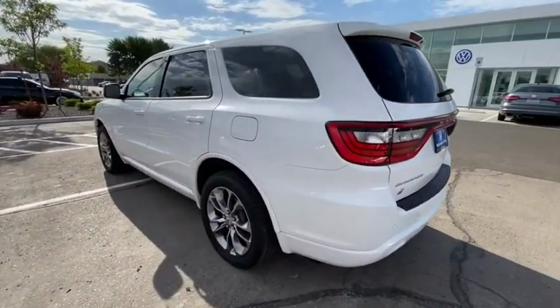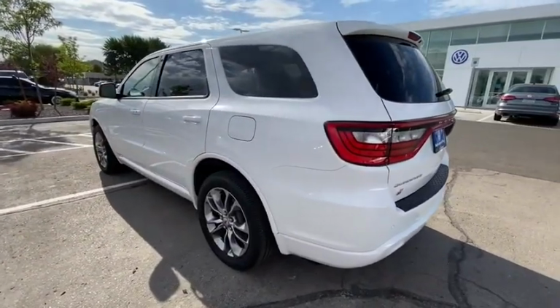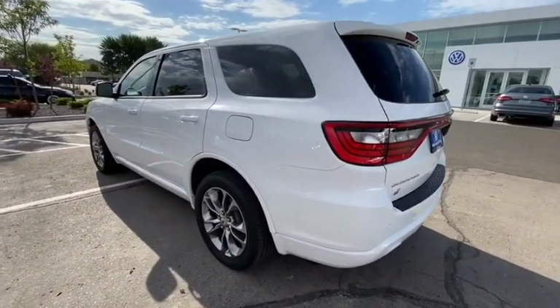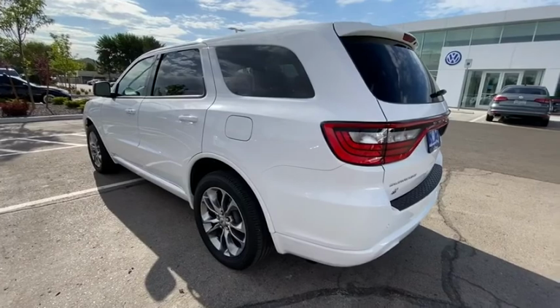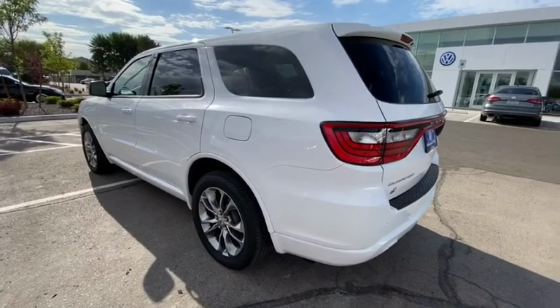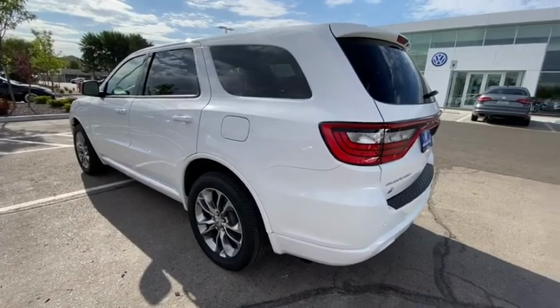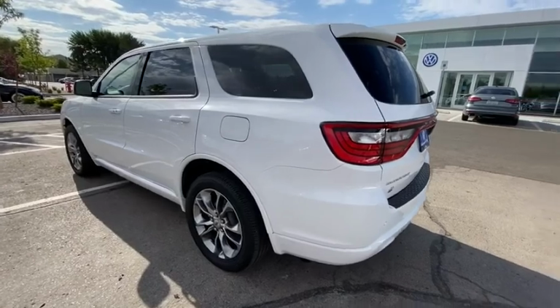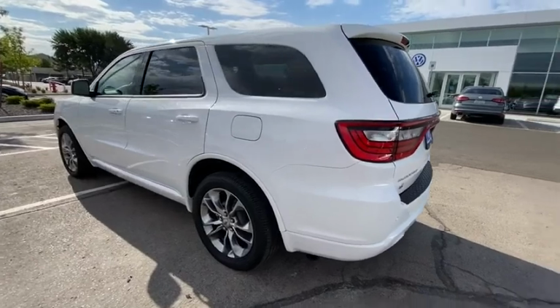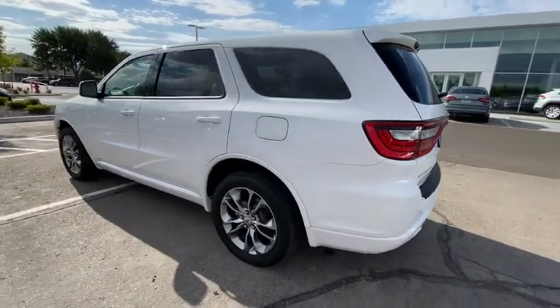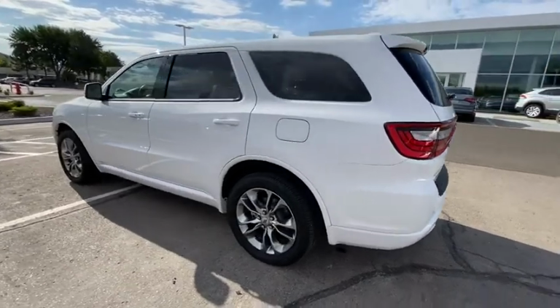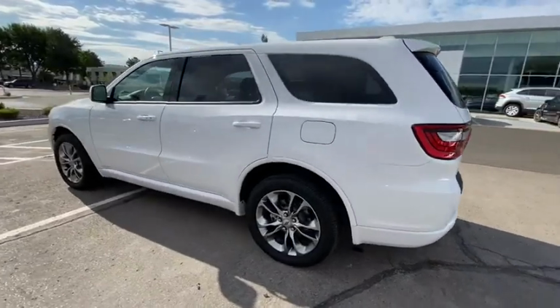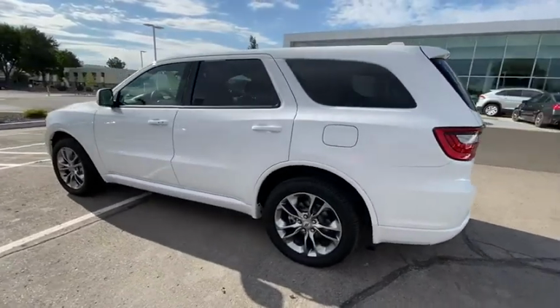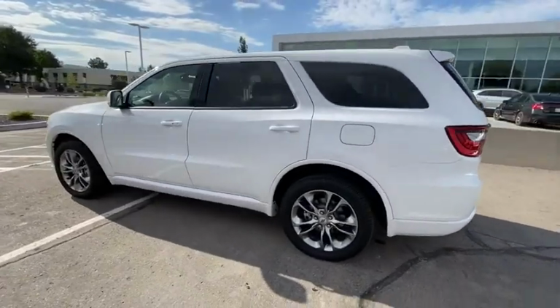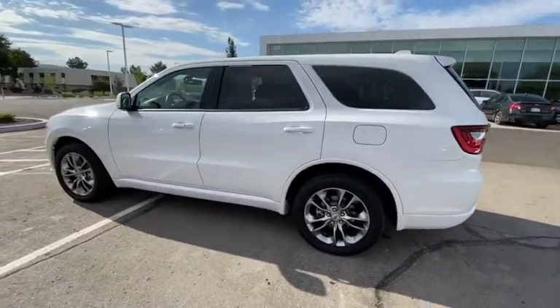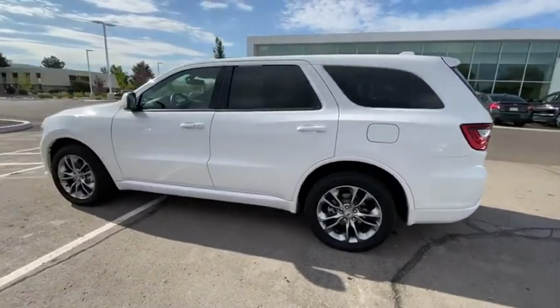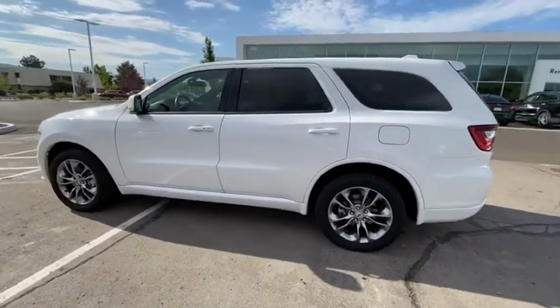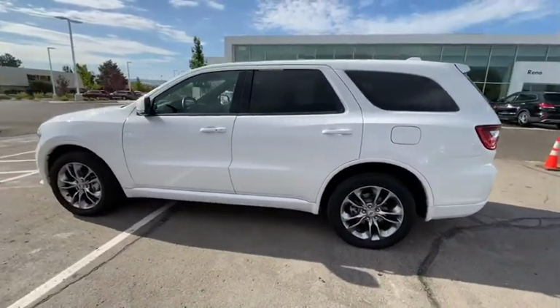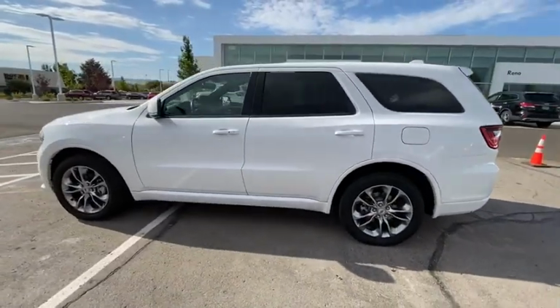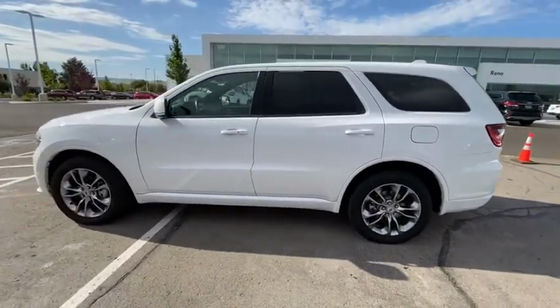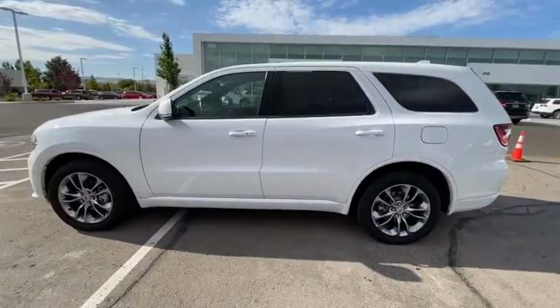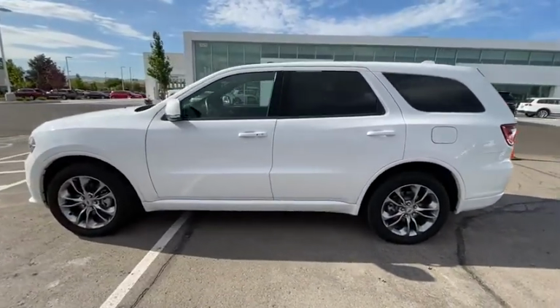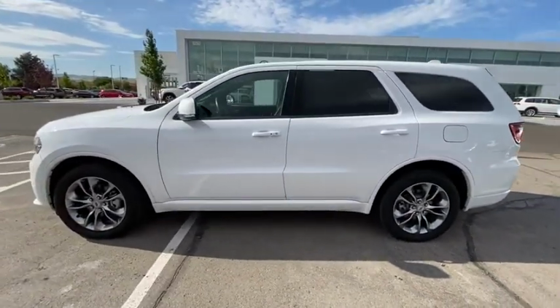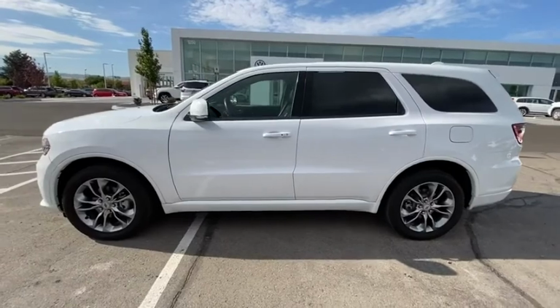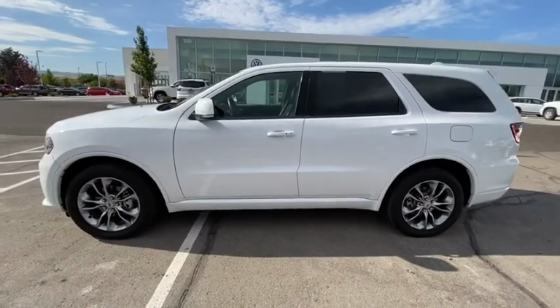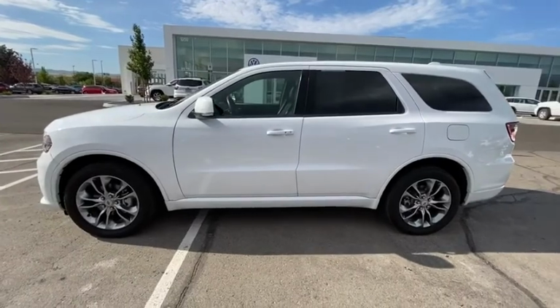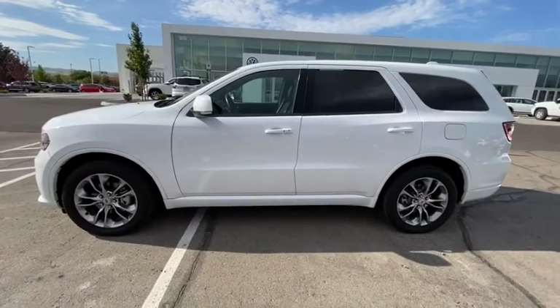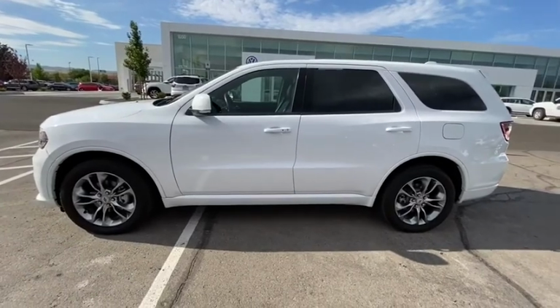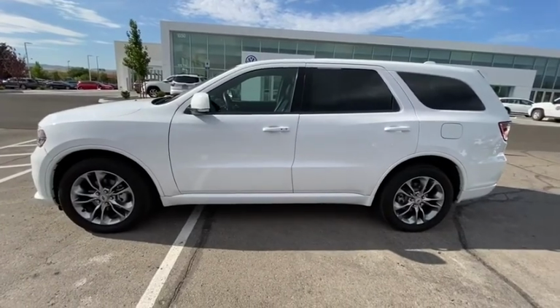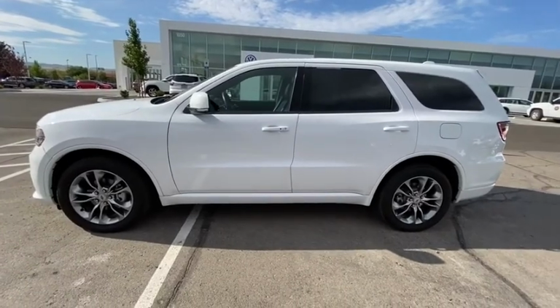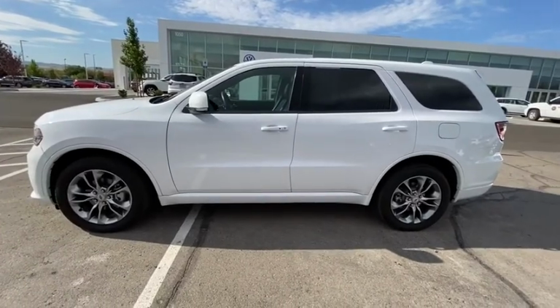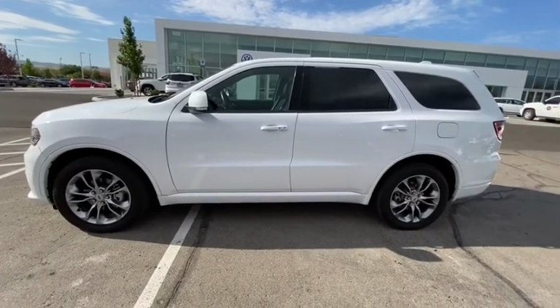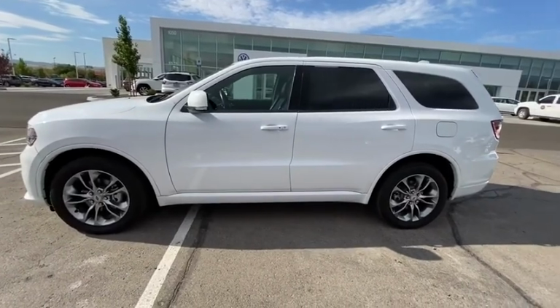Power liftgate, power passenger seat, backup camera, remote engine start, all-wheel drive, third row seat, keyless entry, leather wrapped steering wheel.